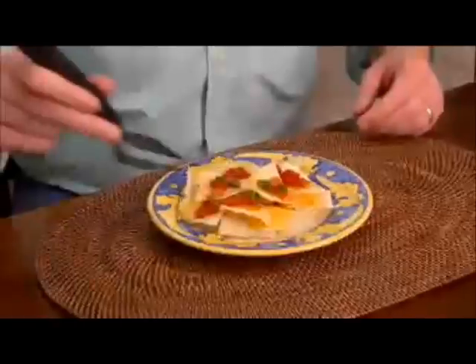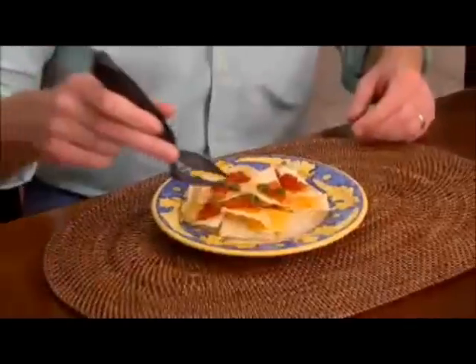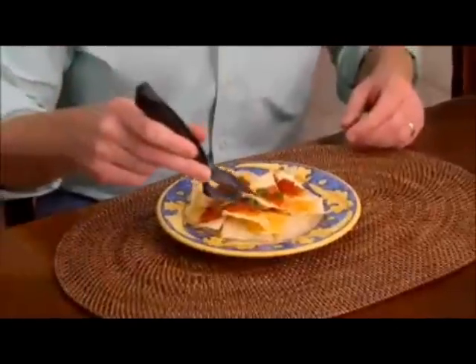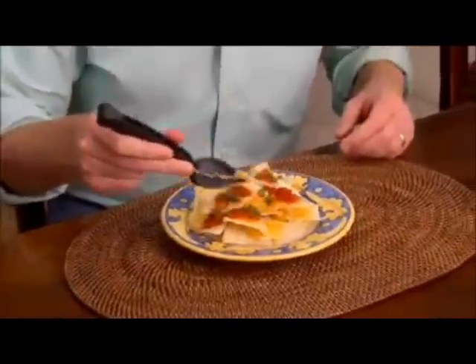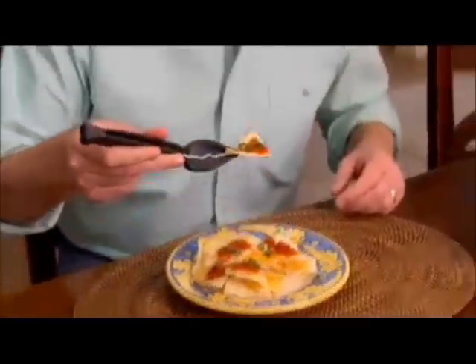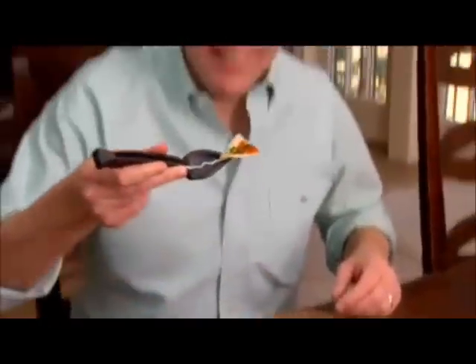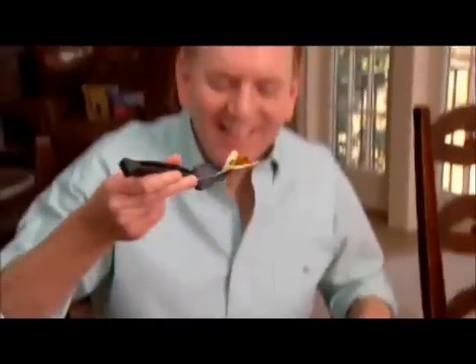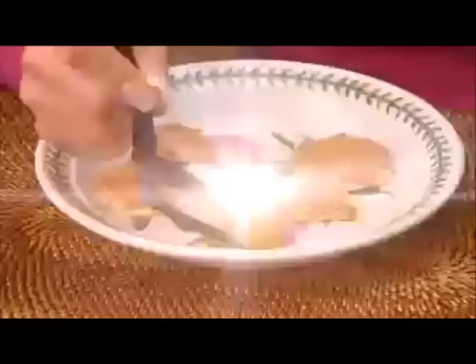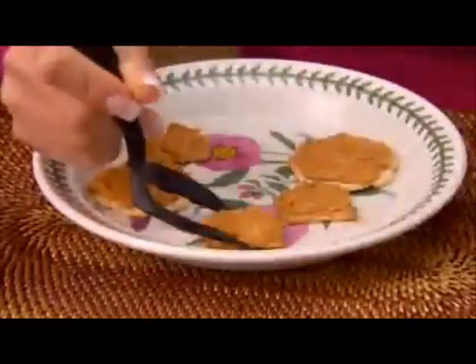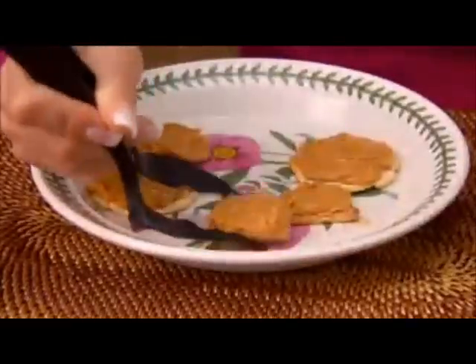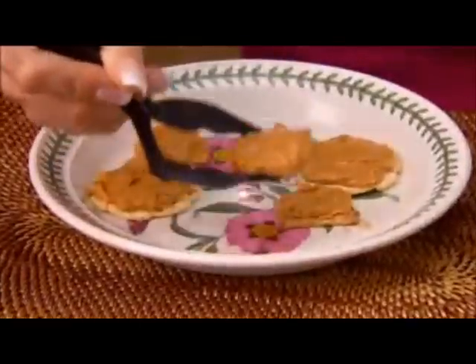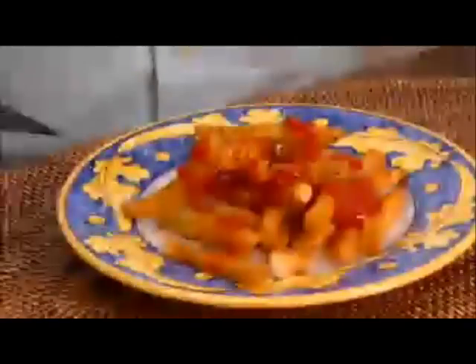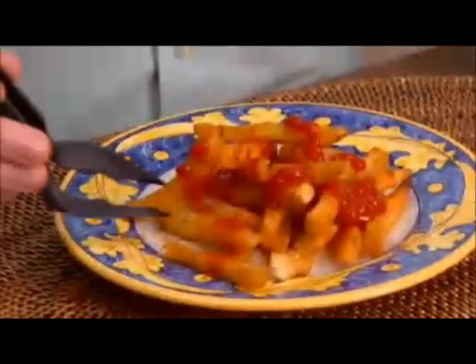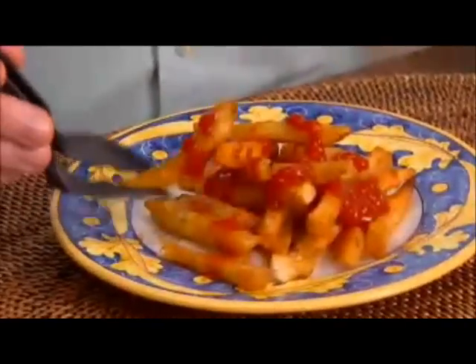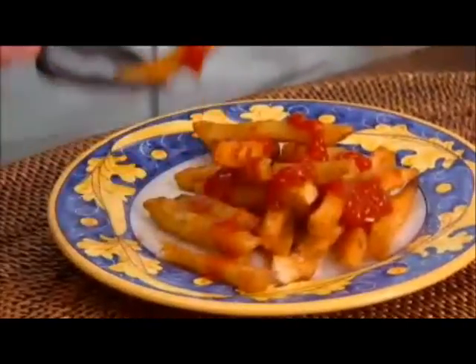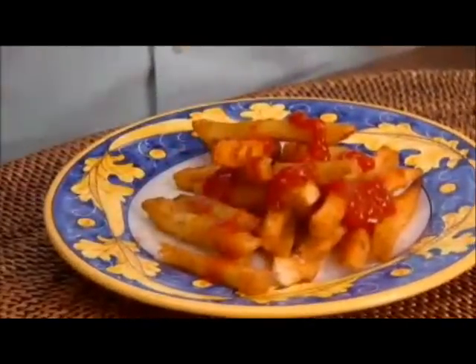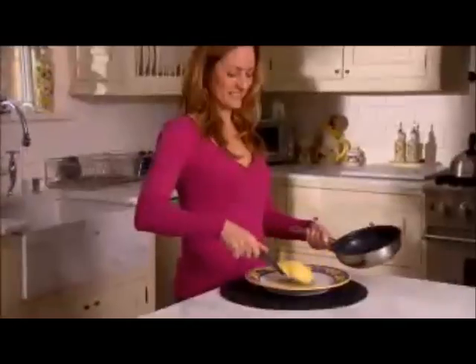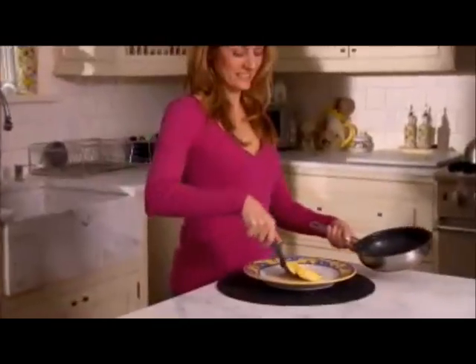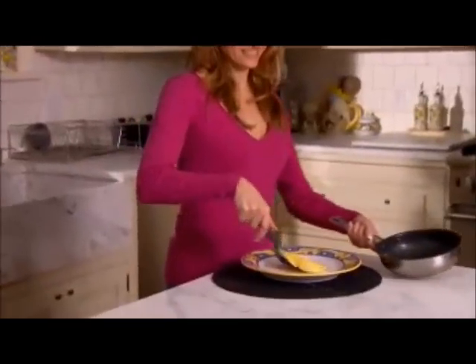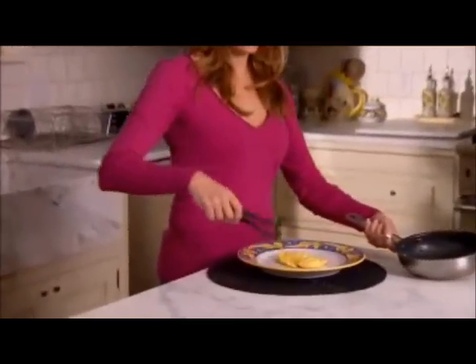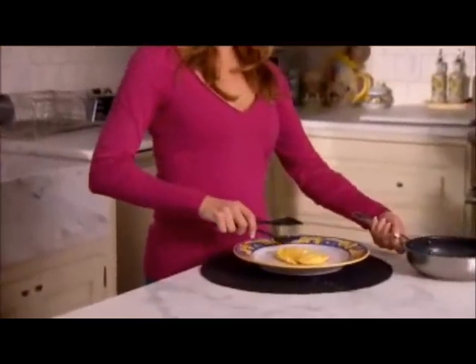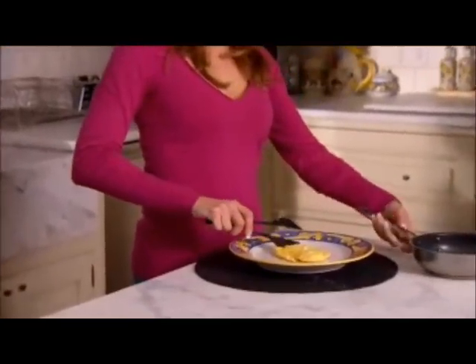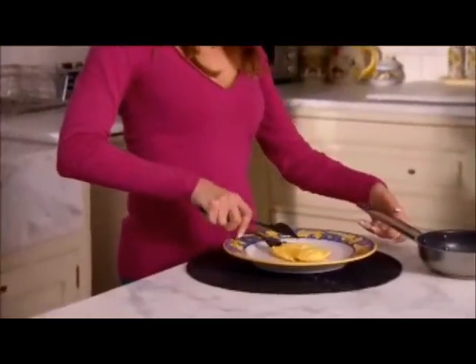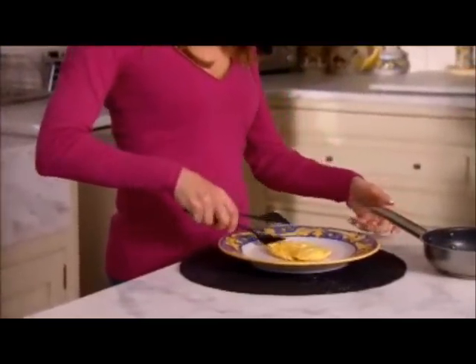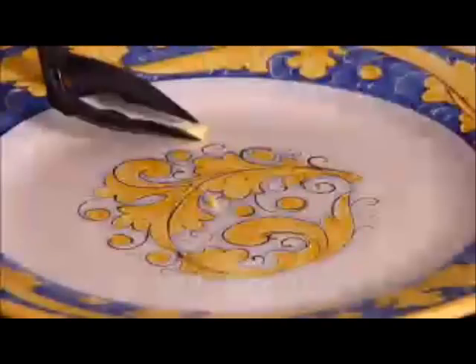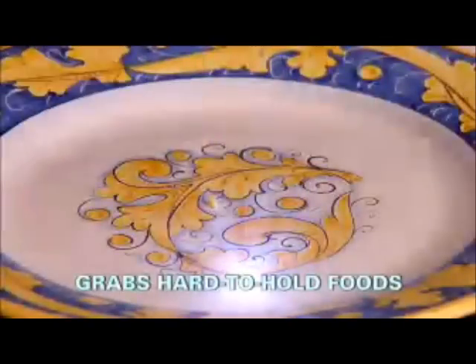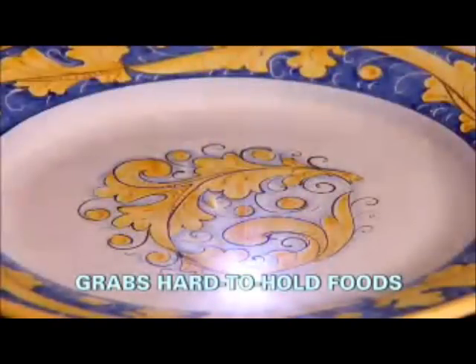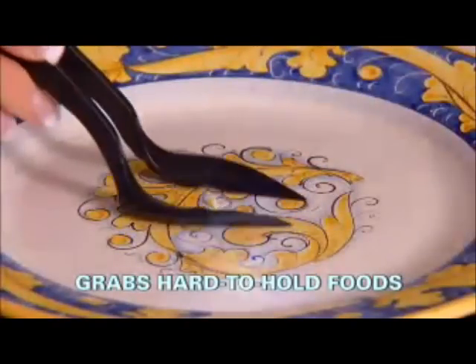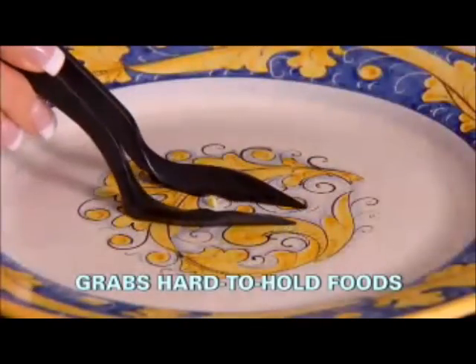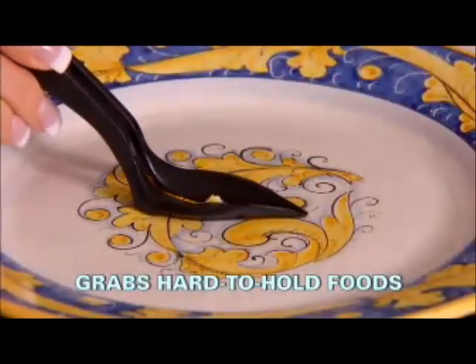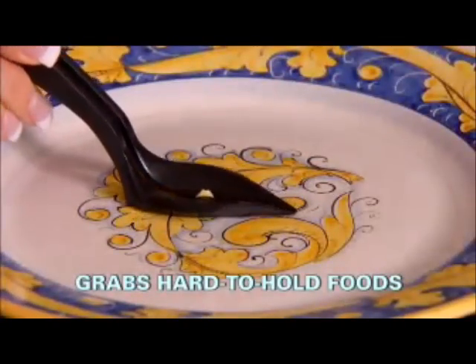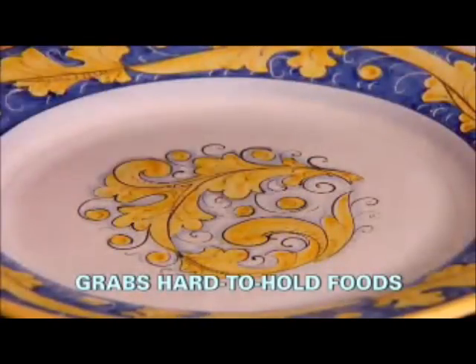Grab-A-Bite is great for eating messy finger foods like nachos, peanut butter and crackers, even fries loaded with ketchup. Perfect for plating that omelet — cut, grab, and eat.